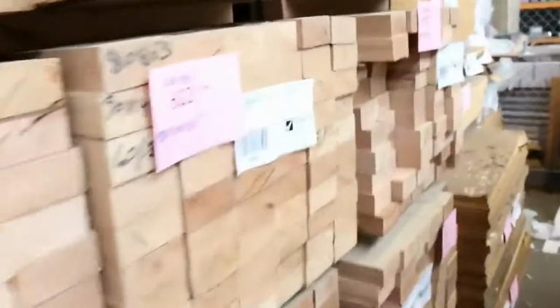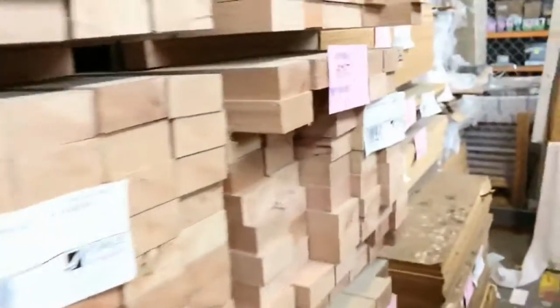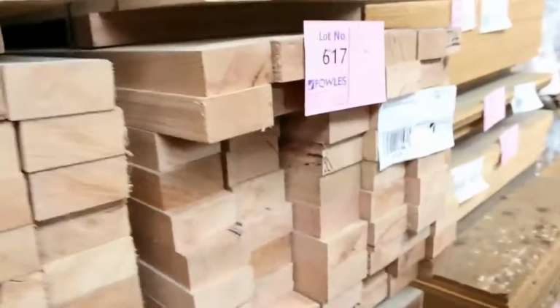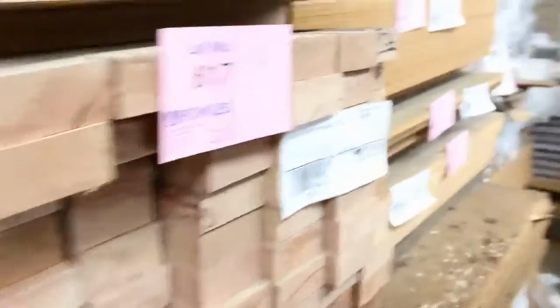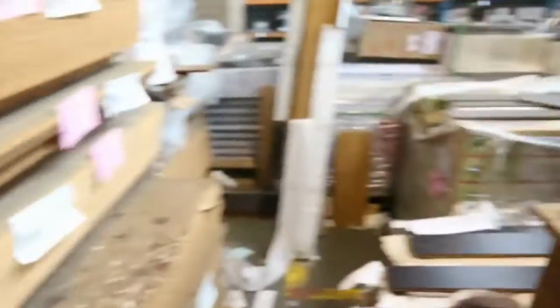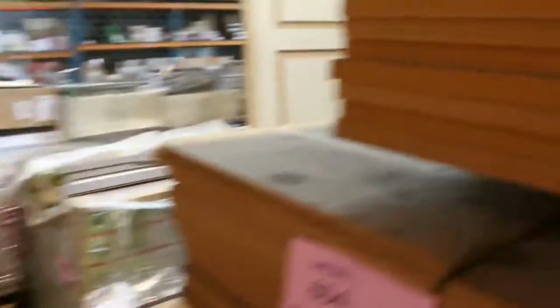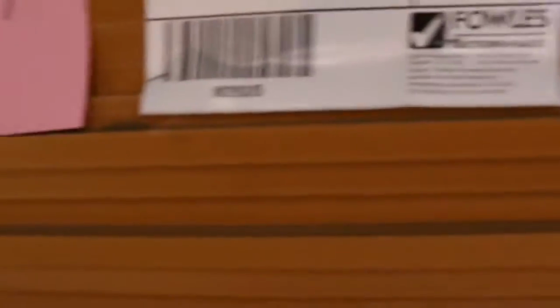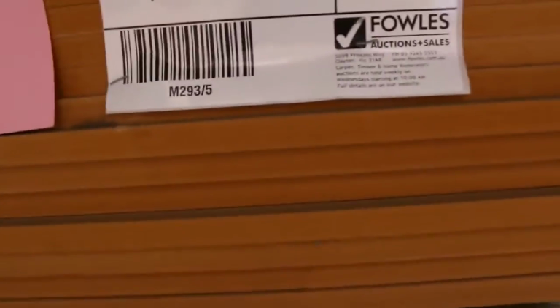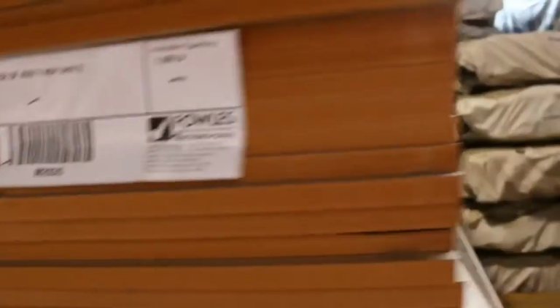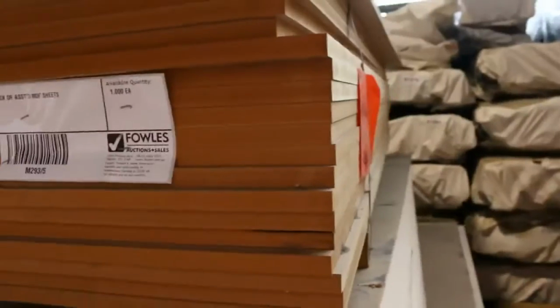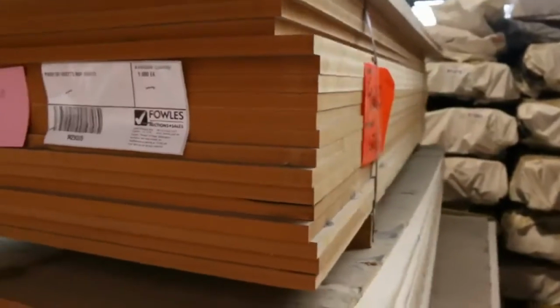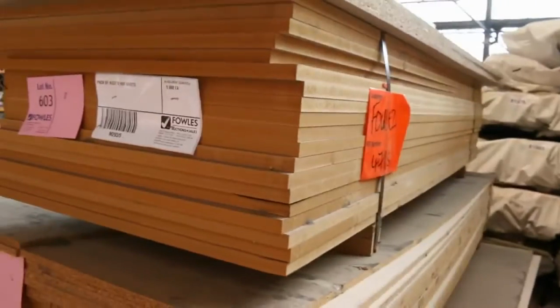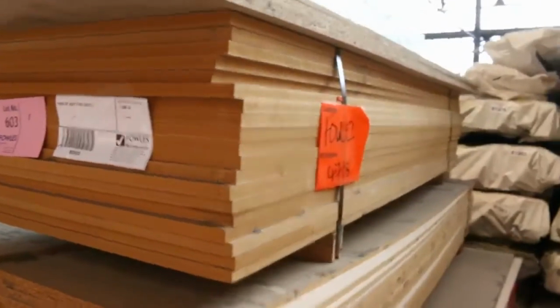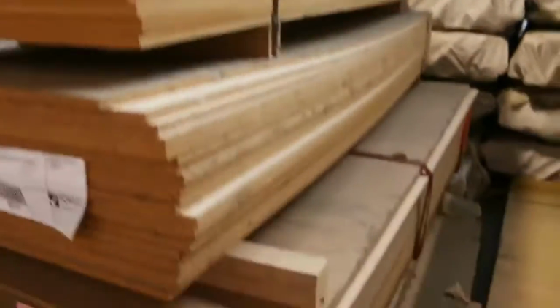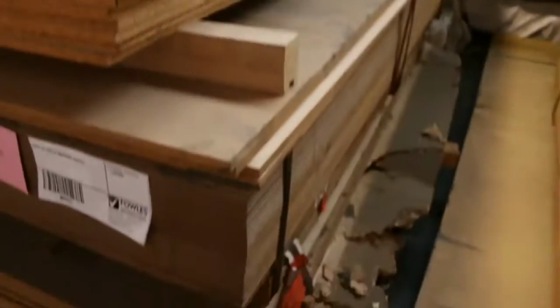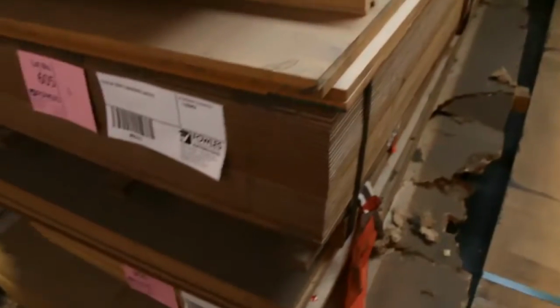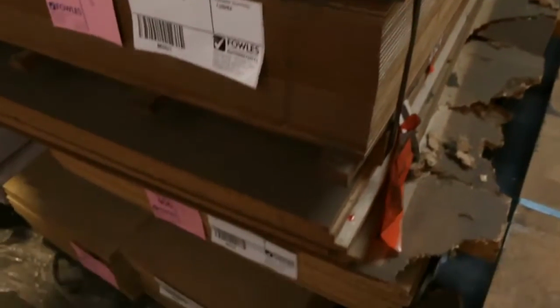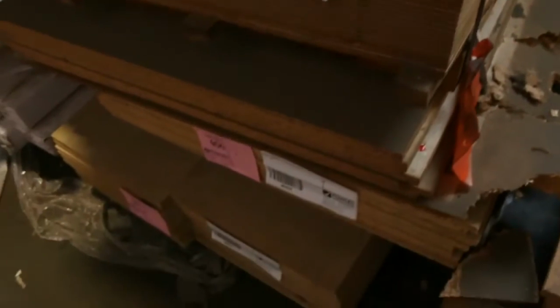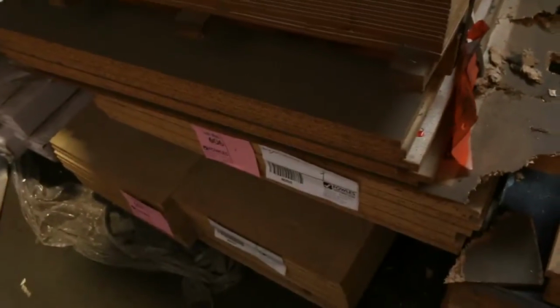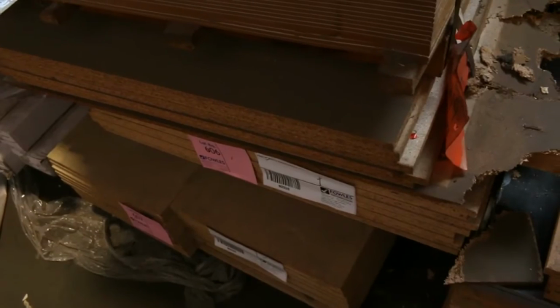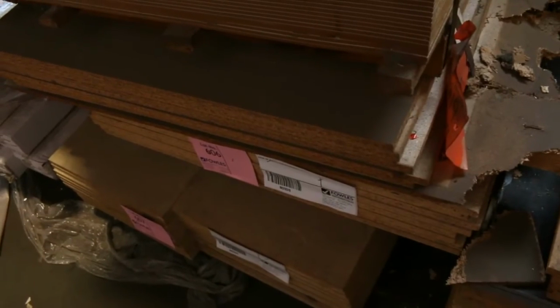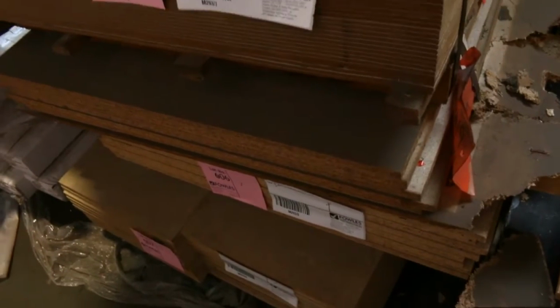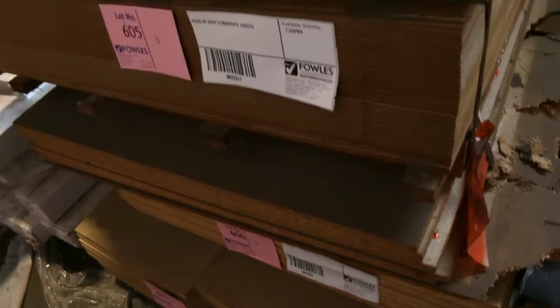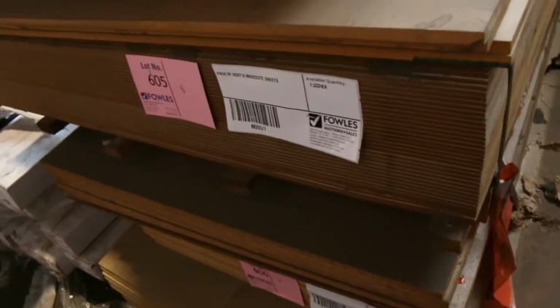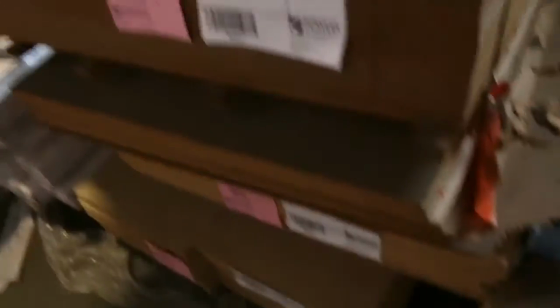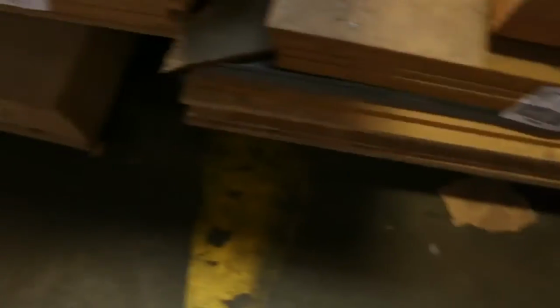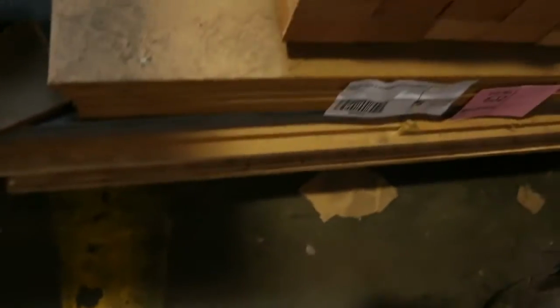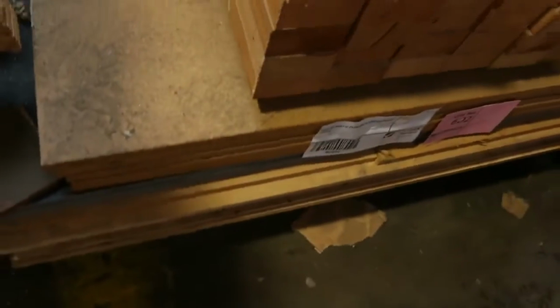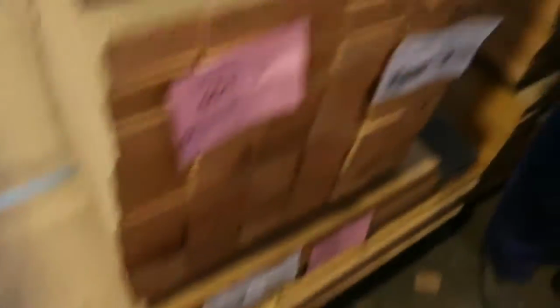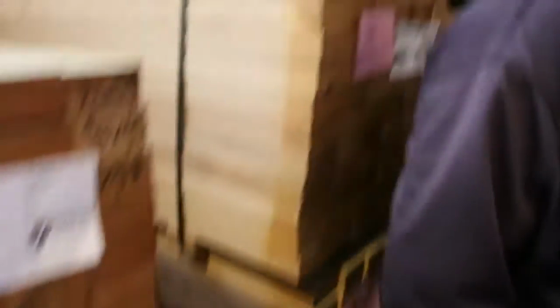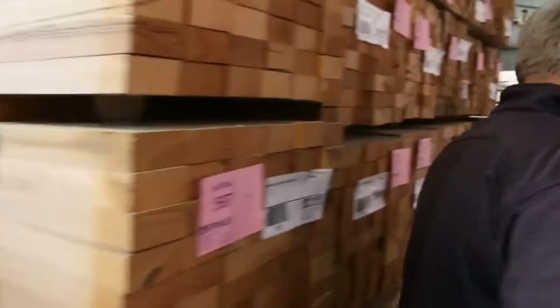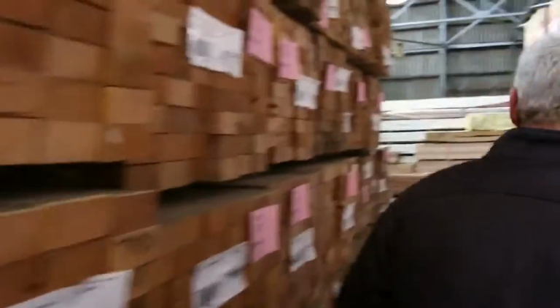Swinging around to the right-hand side, there's a bit of clearance material — some MDF sheets, some masonite sheets, a pack of assorted plywood and particle board. Some hidden treasures down the back of this row — make sure you check that out tomorrow.